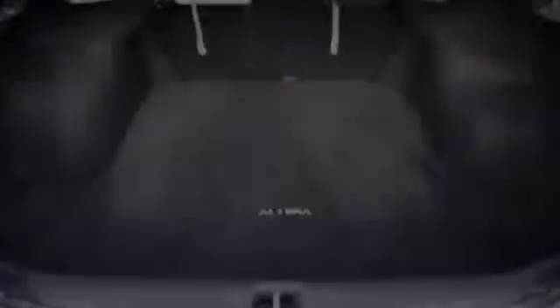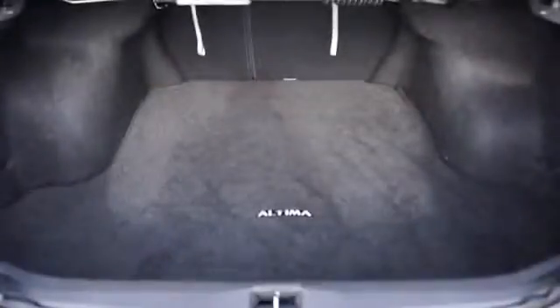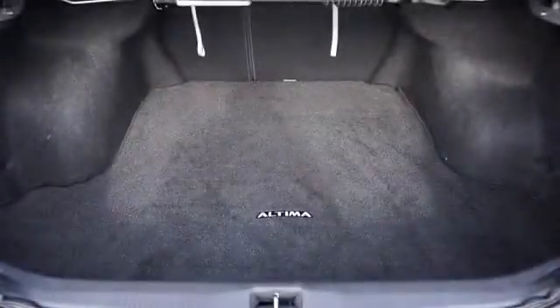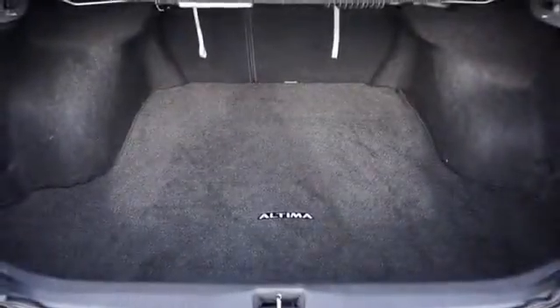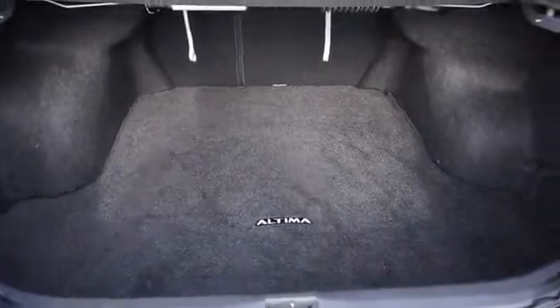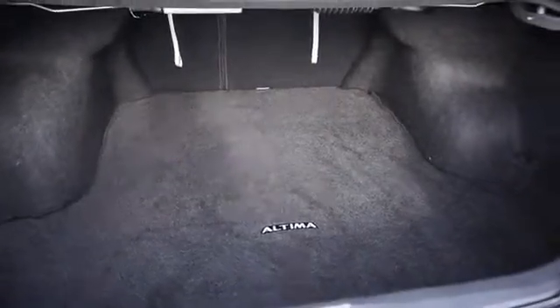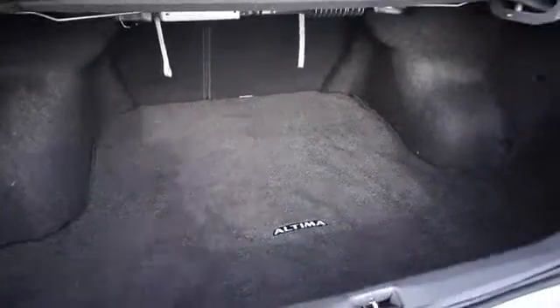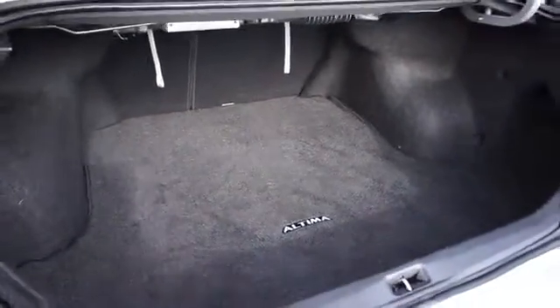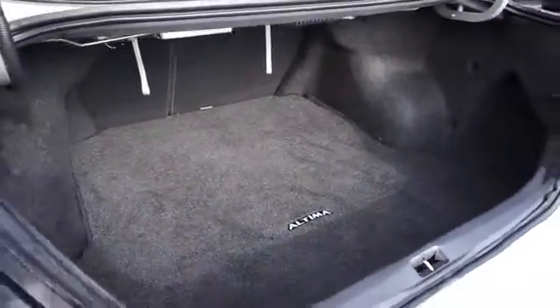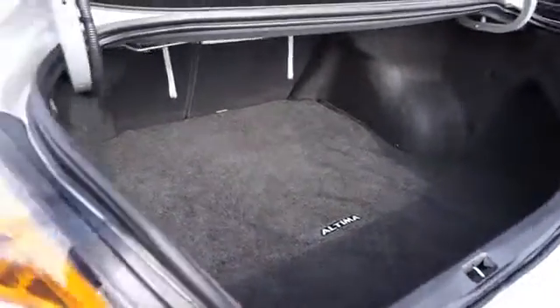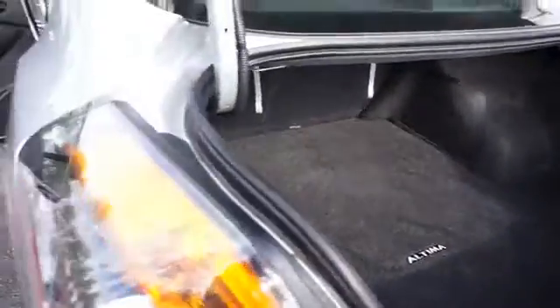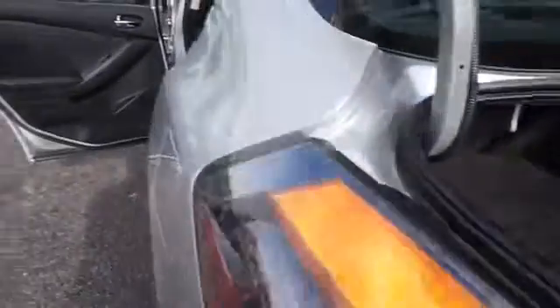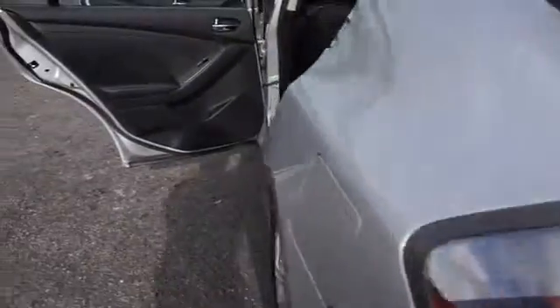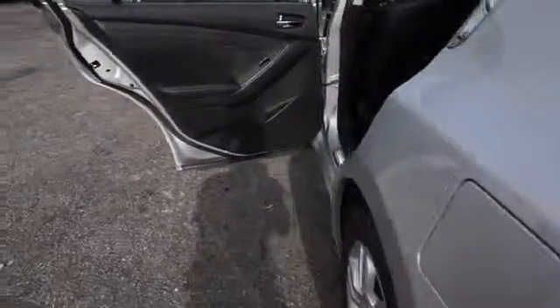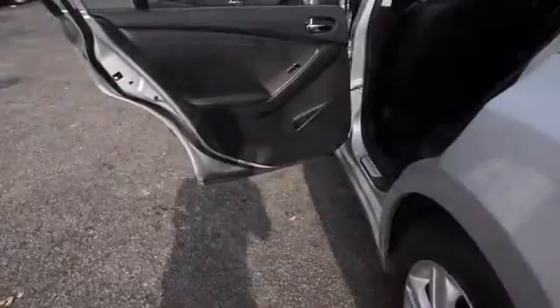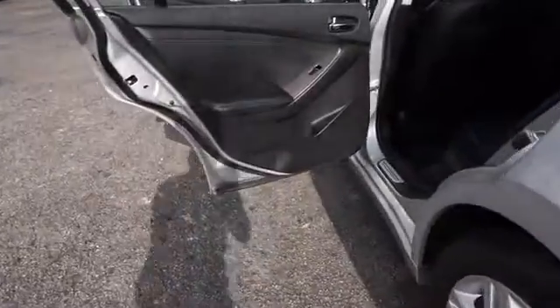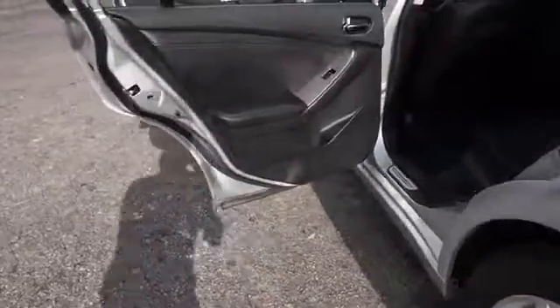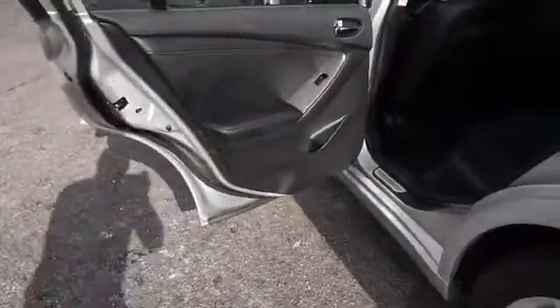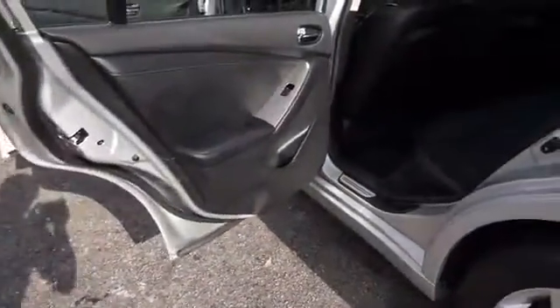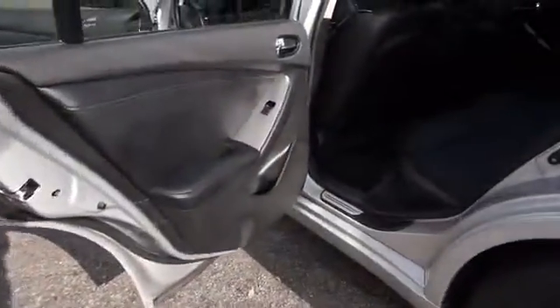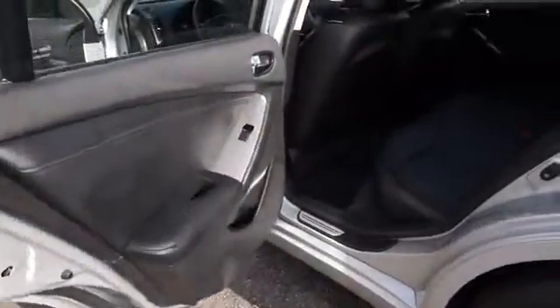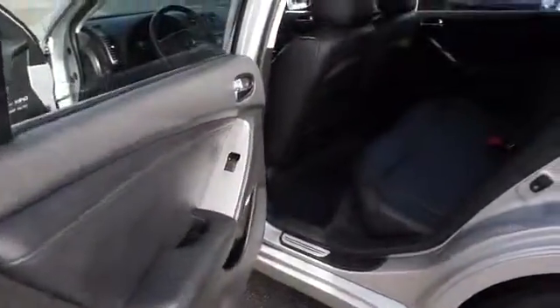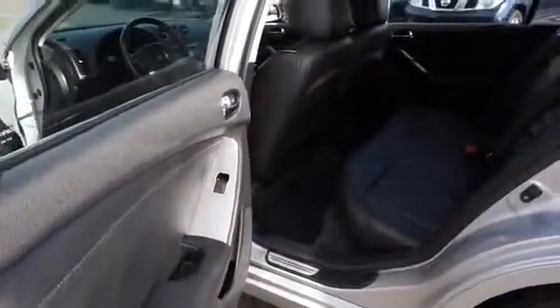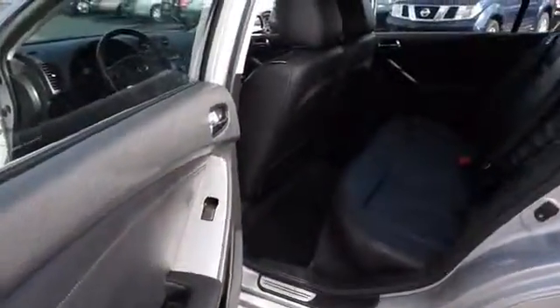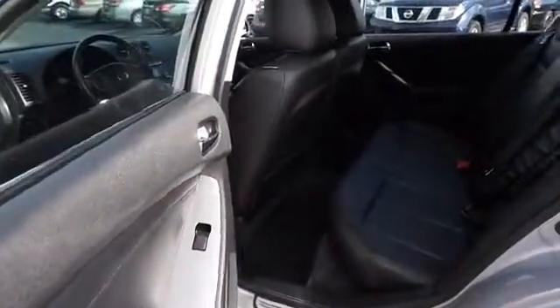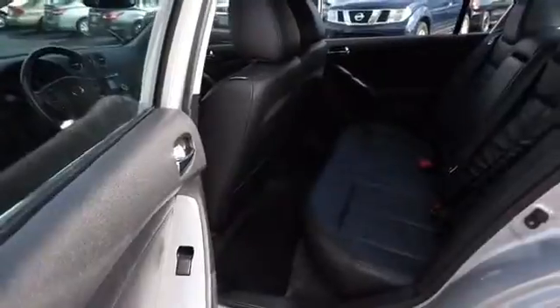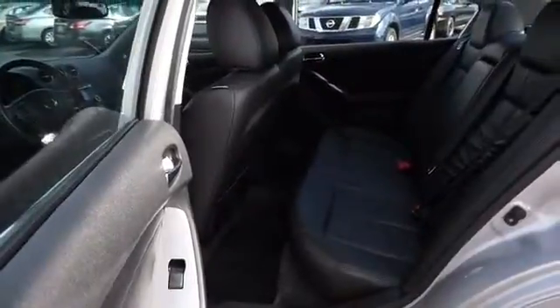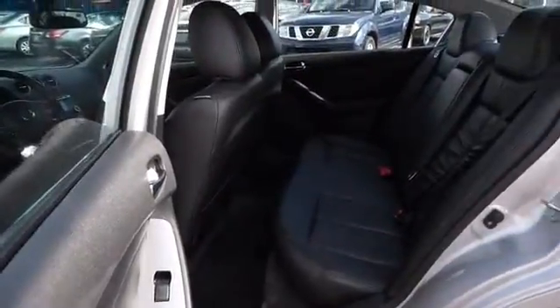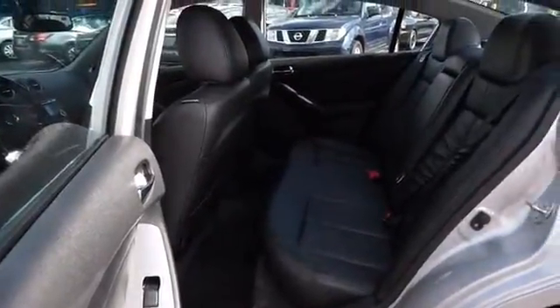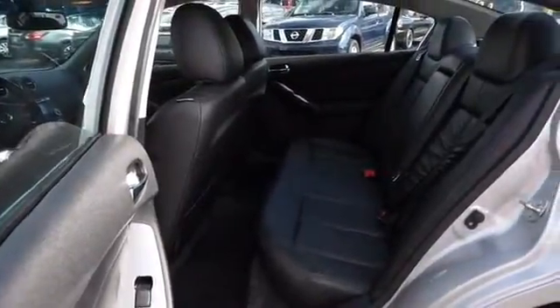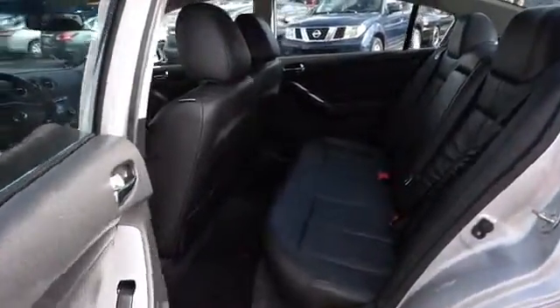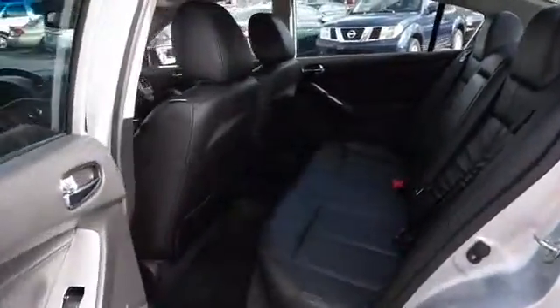Inside you'll find leather seats, Bluetooth connectivity, an auxiliary input, steering wheel controls, push-button start, a backup camera, curtain head airbags, front airbags, side airbags, and side impact door beams.